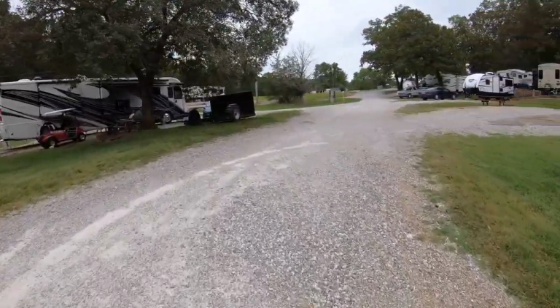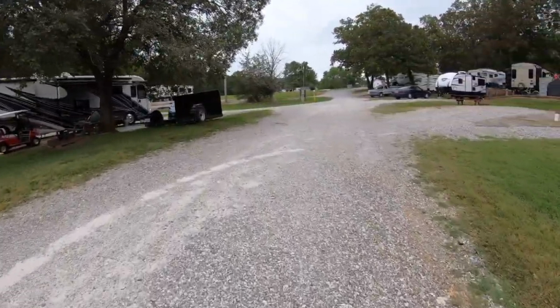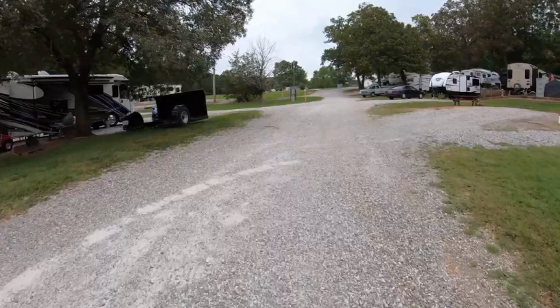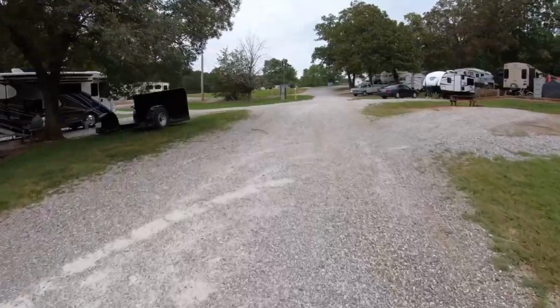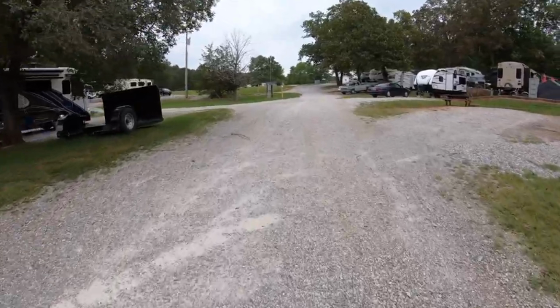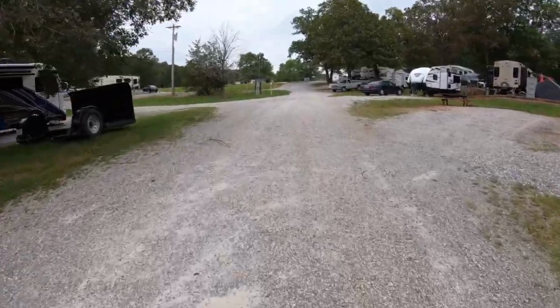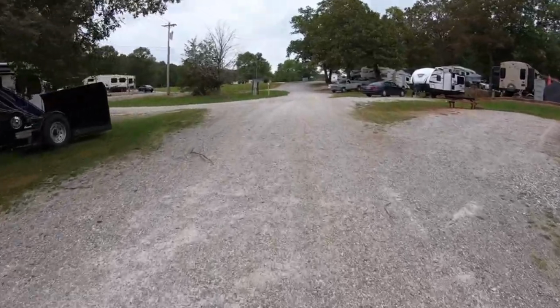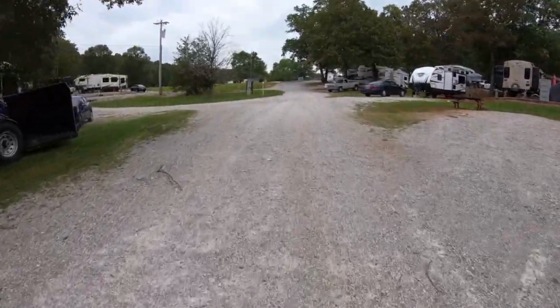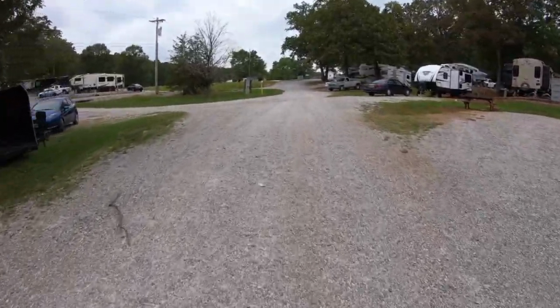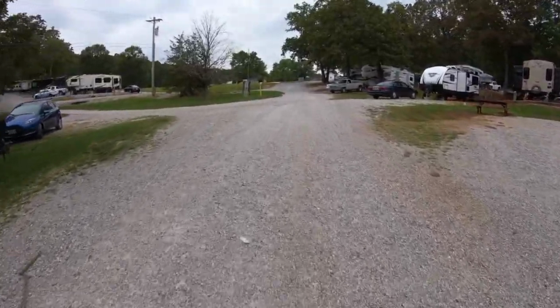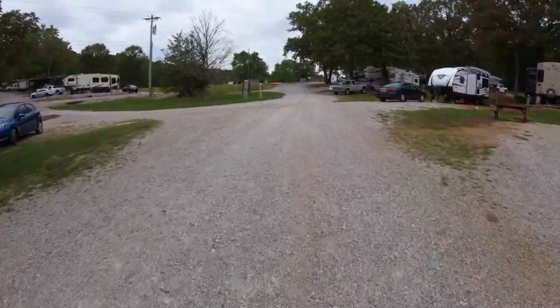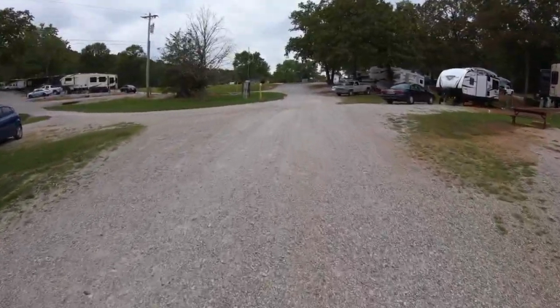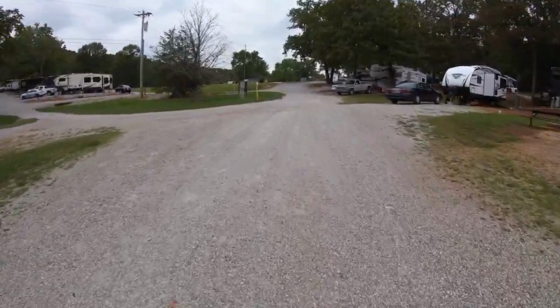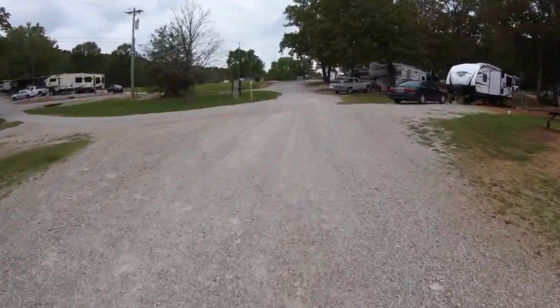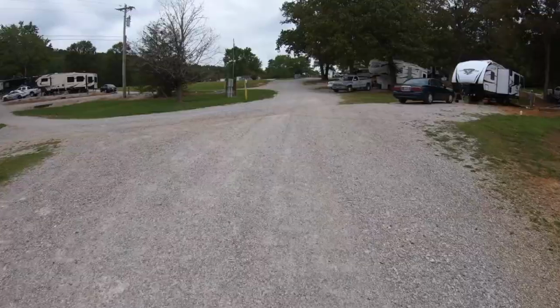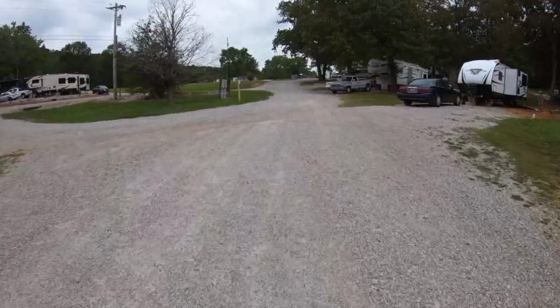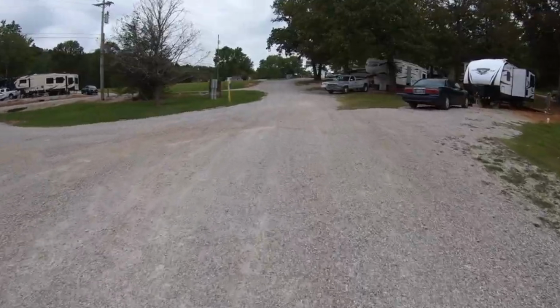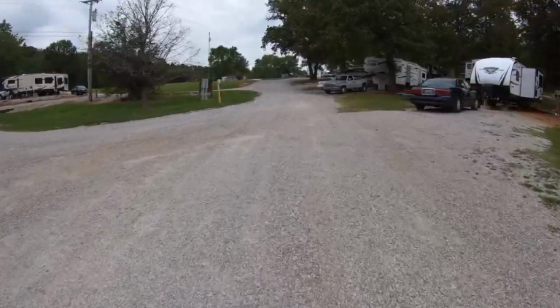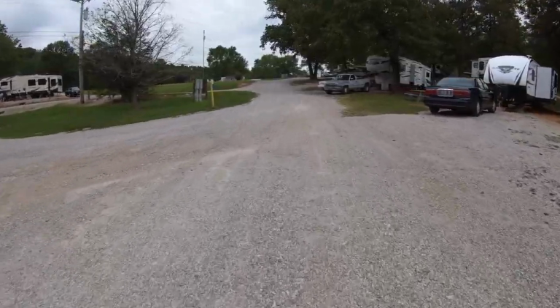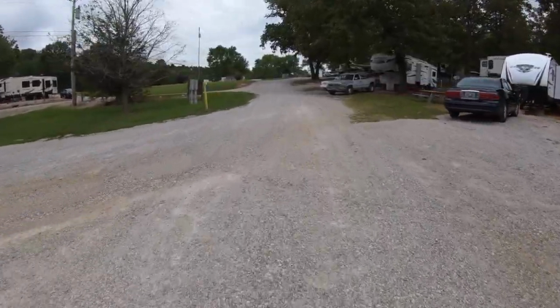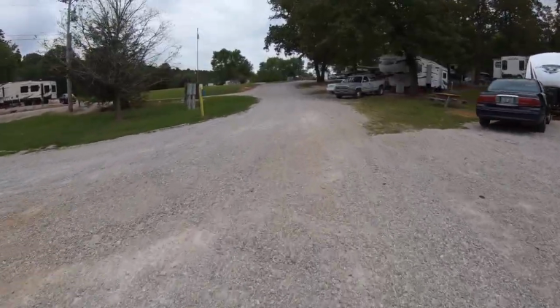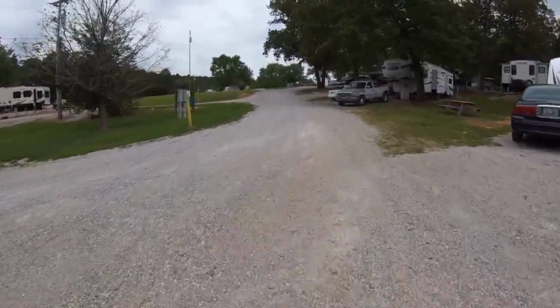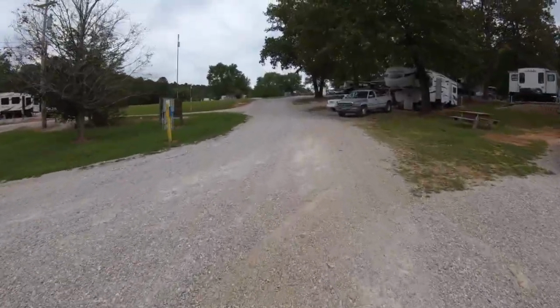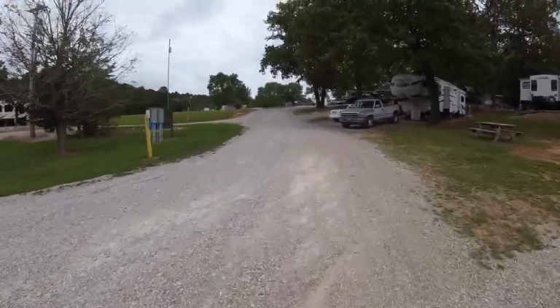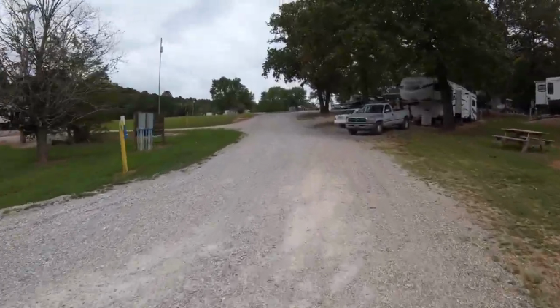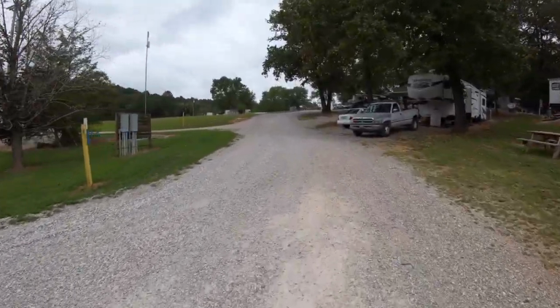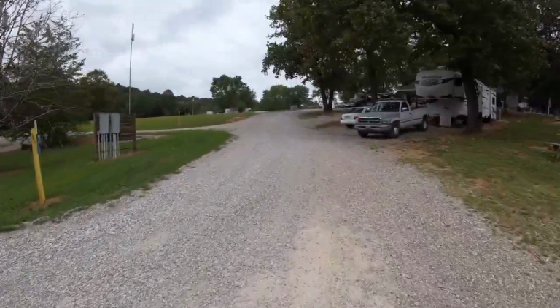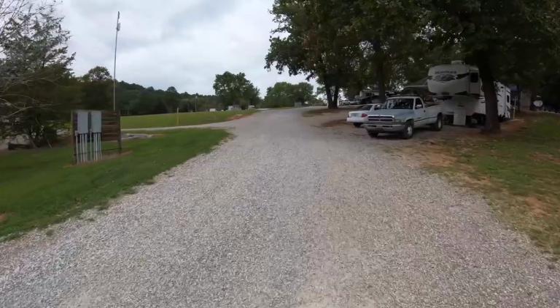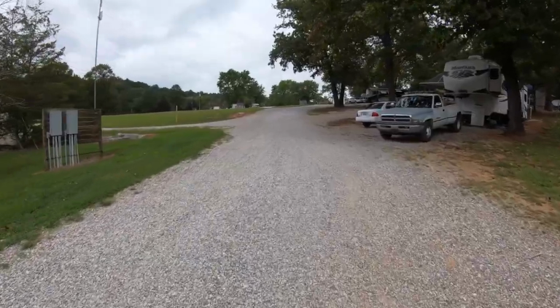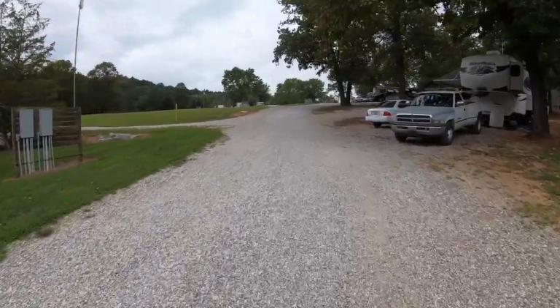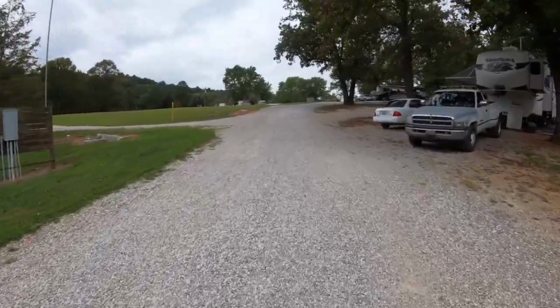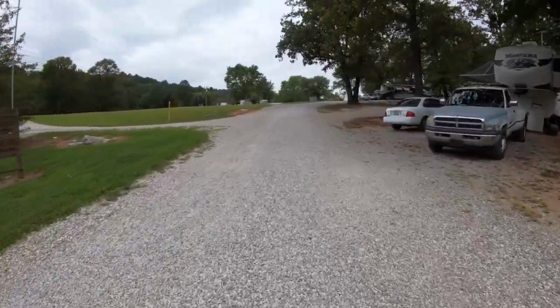As you can see, half the park is paved toward the front and the rest of it is essentially gravel. So if you don't like to park in gravel, this is probably not for you. If you're looking for nothing but pull-throughs, this place is probably not for you either.